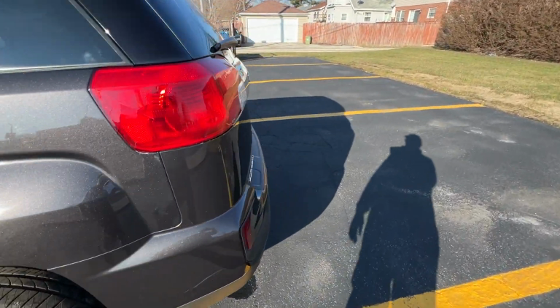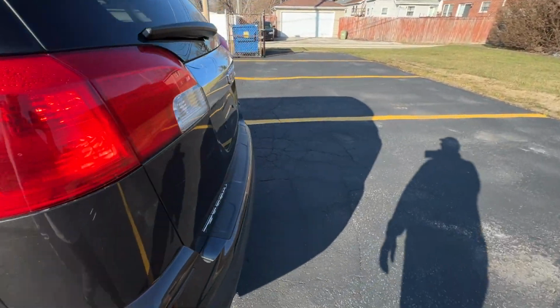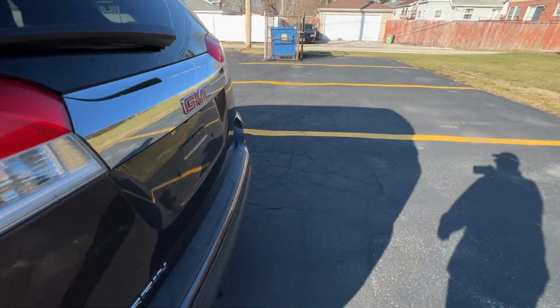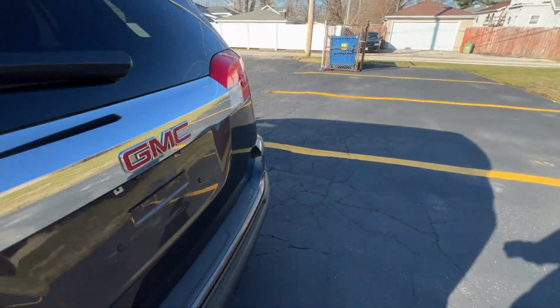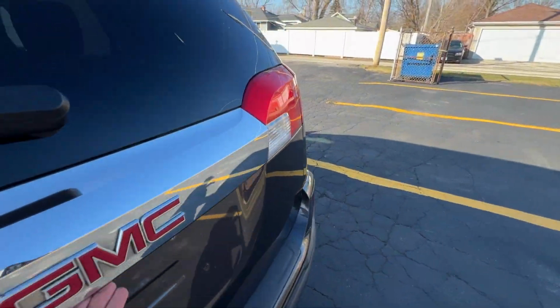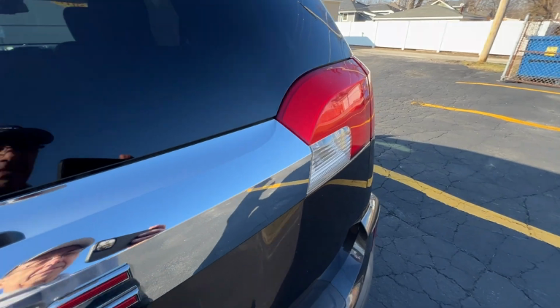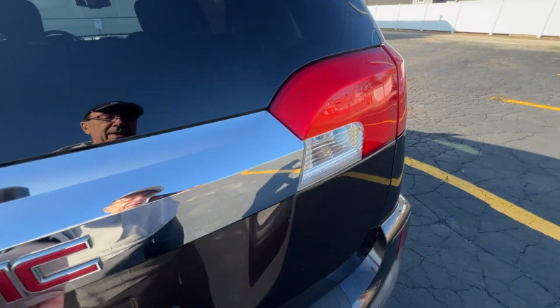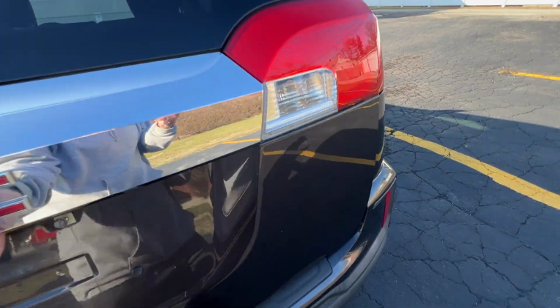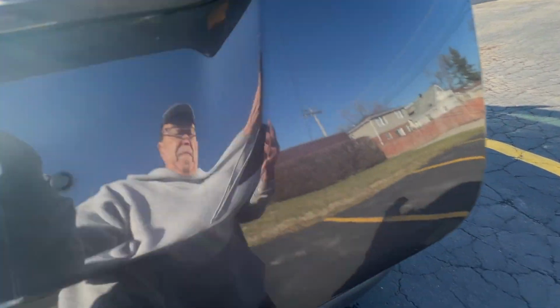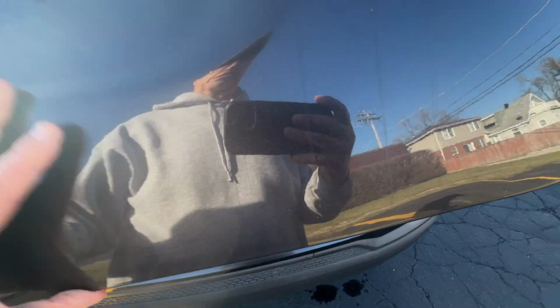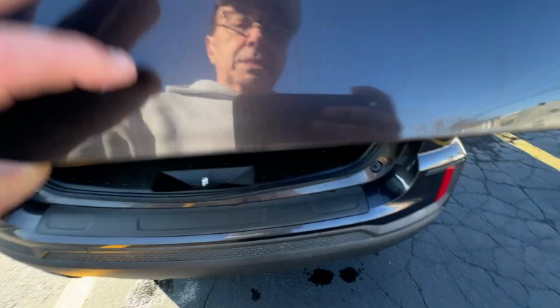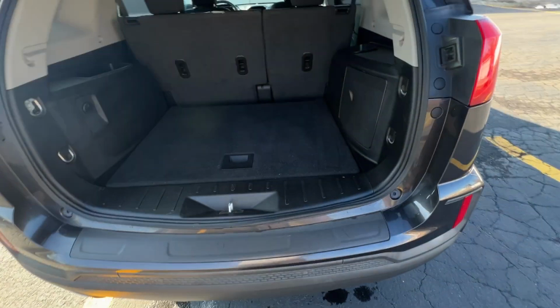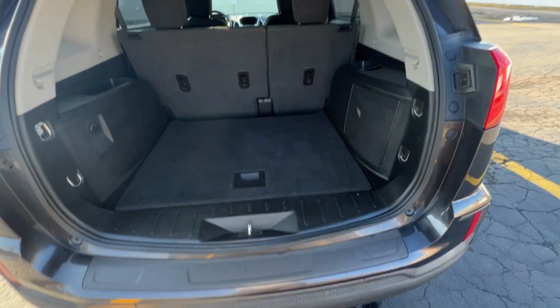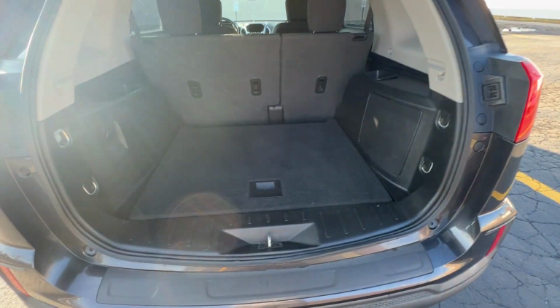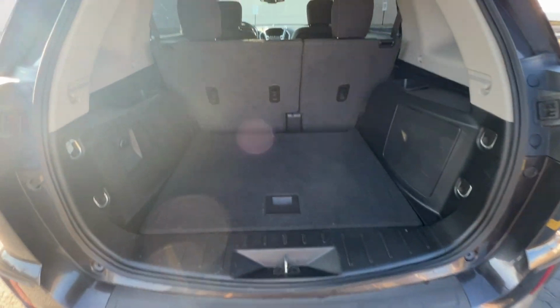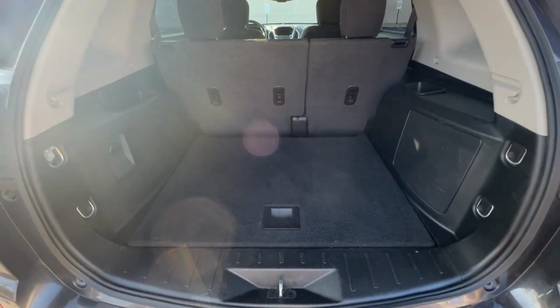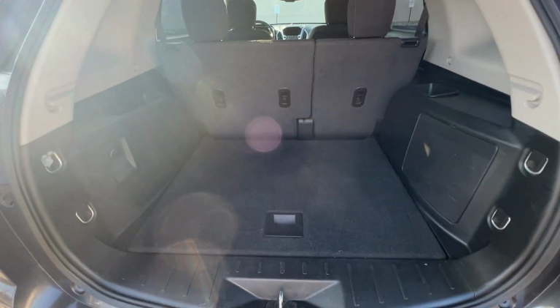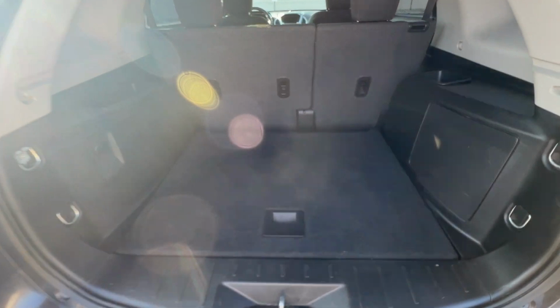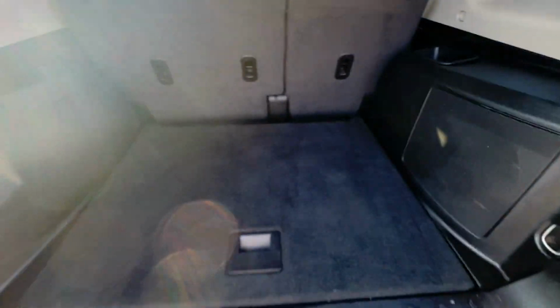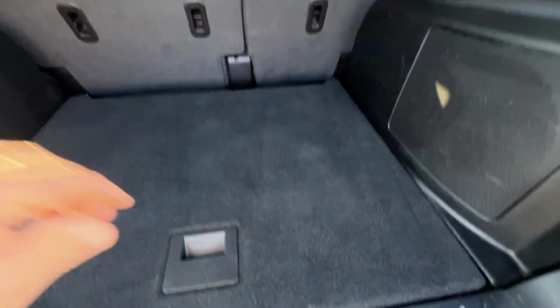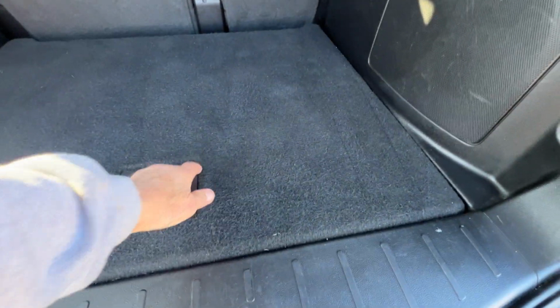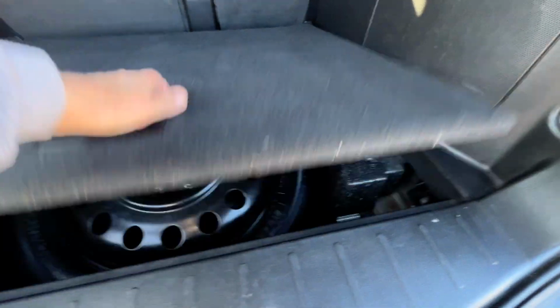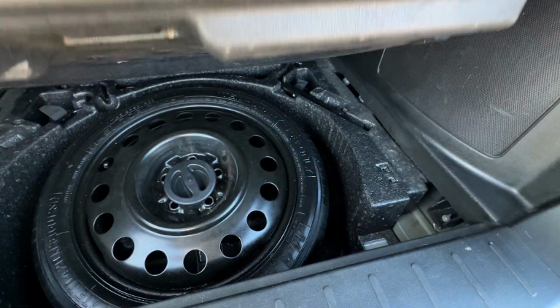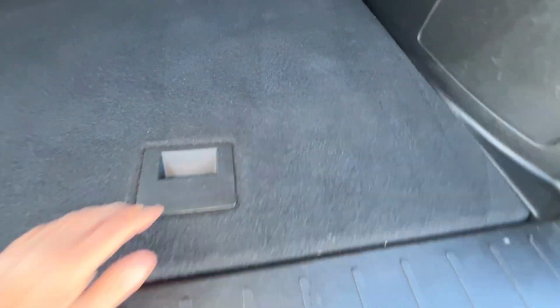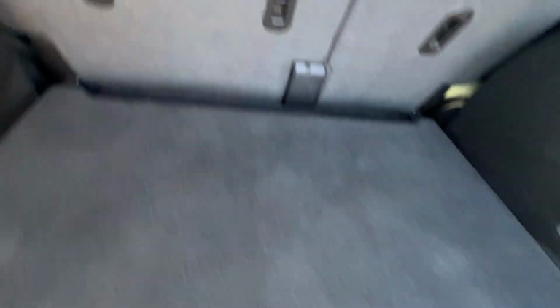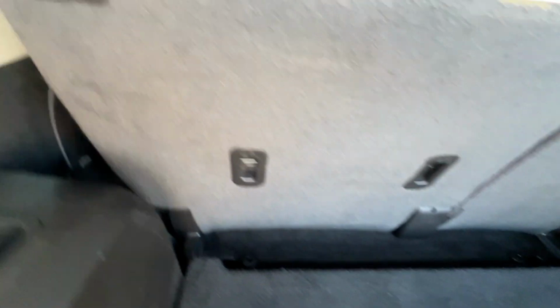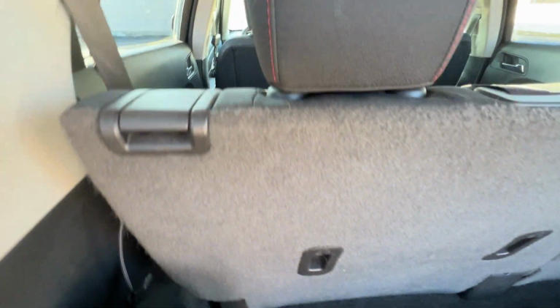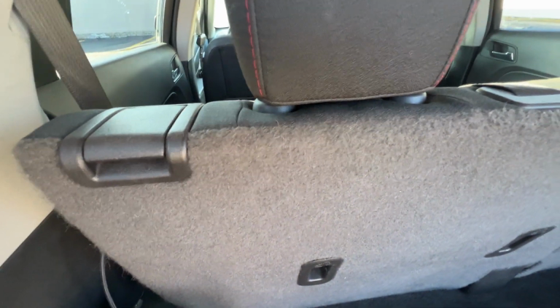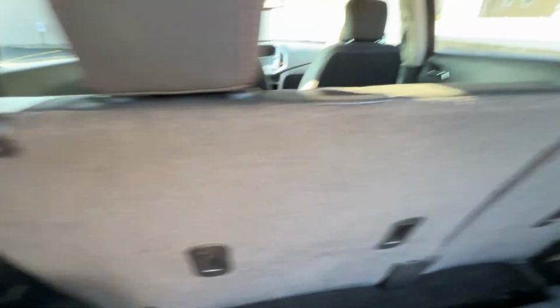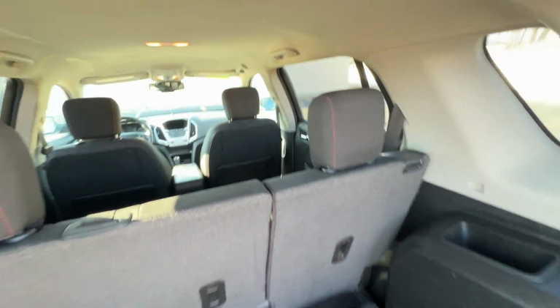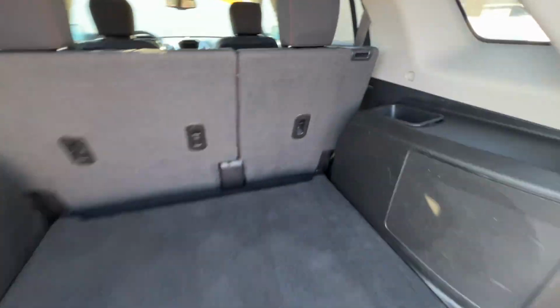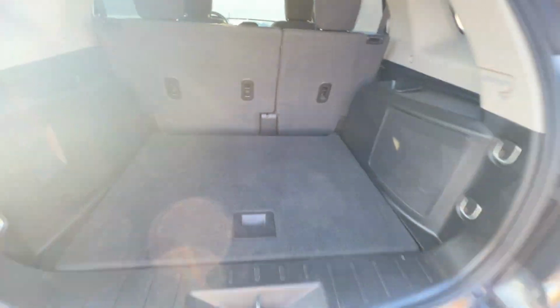It's got approximately 140,000 miles and we're going to have this for $8,998. It's got a lot of room in the trunk, a compact spare tire, and the seats fold flat to extend your cargo space.